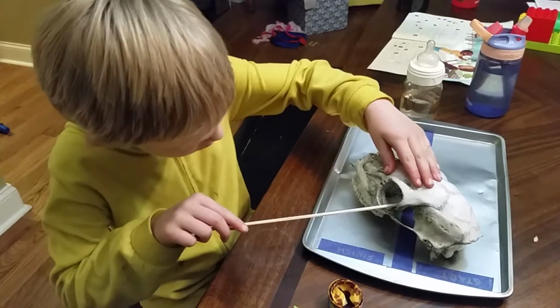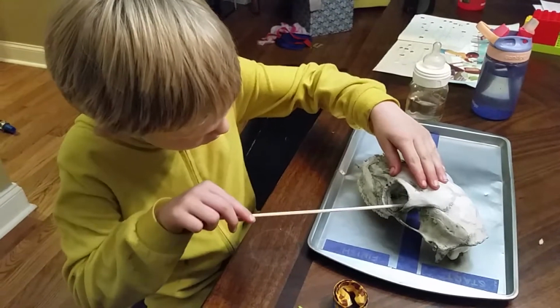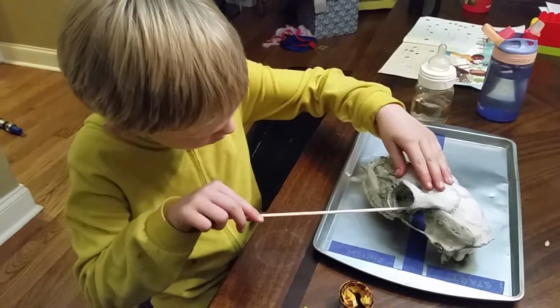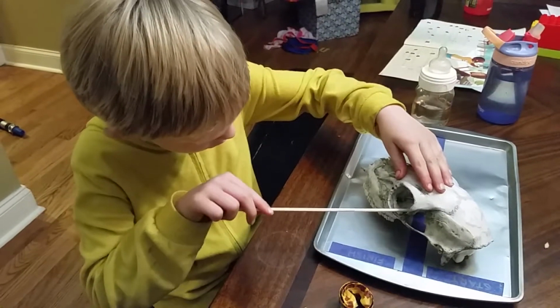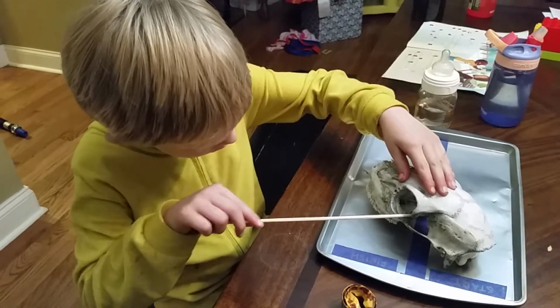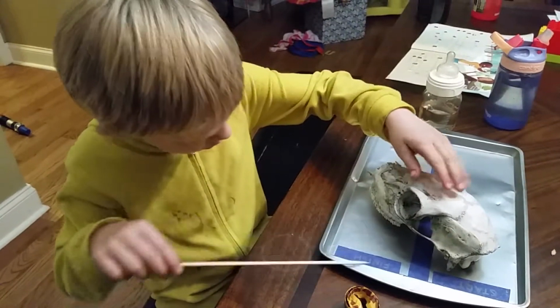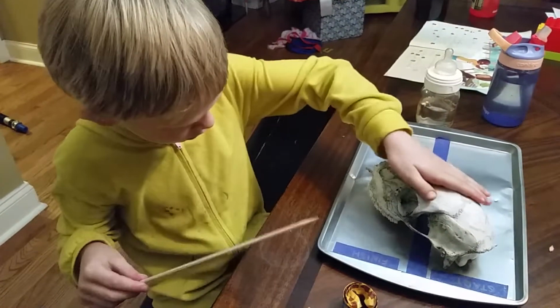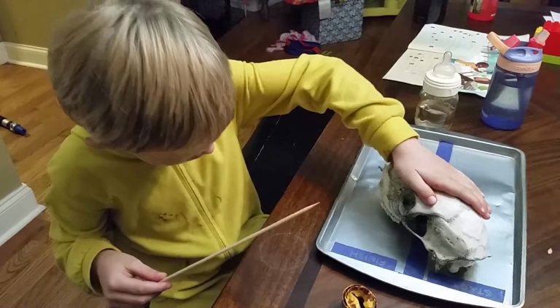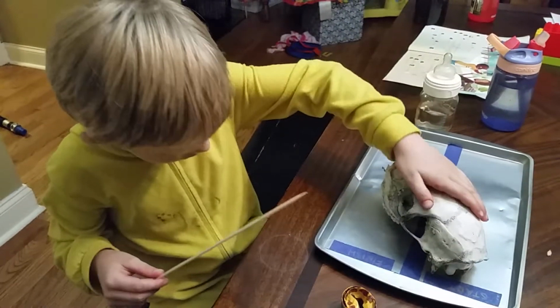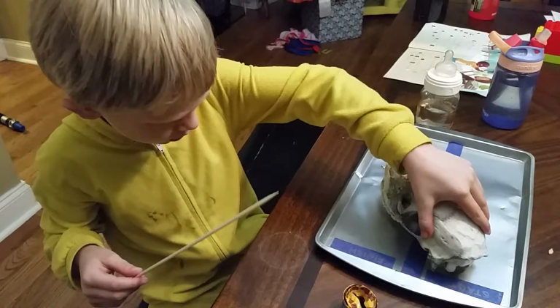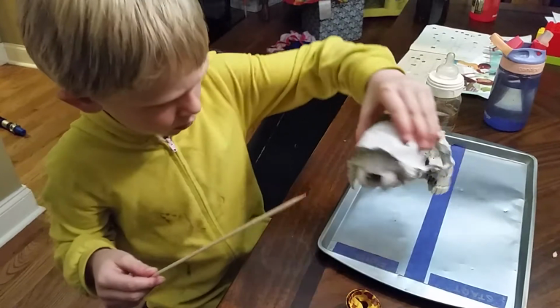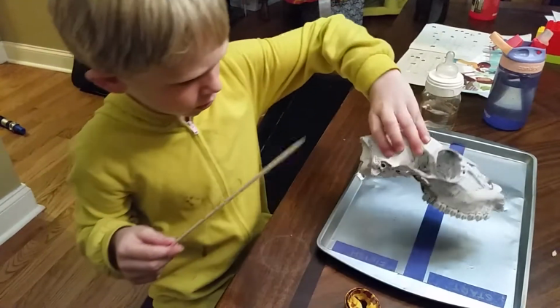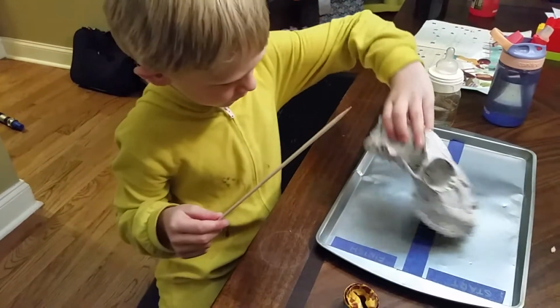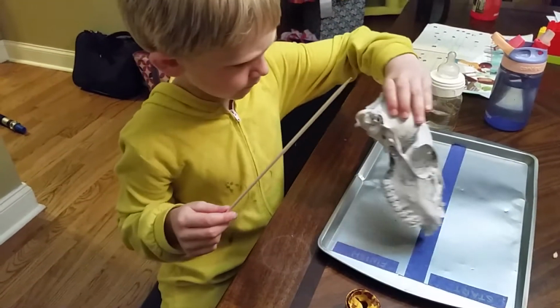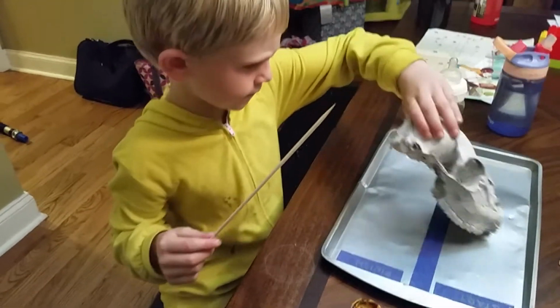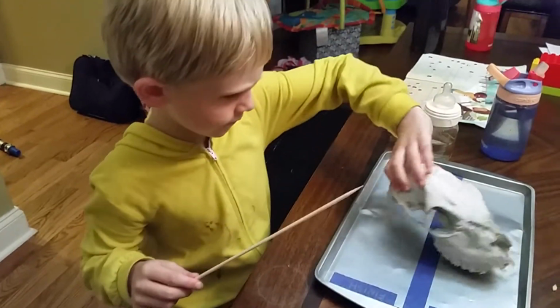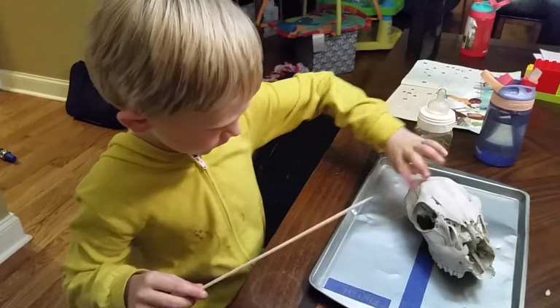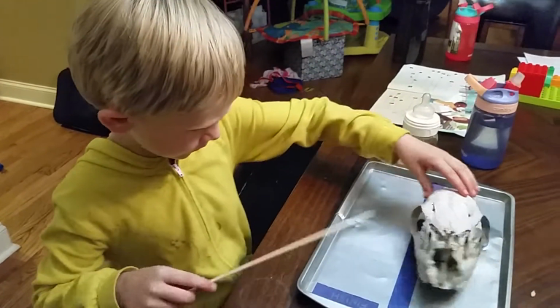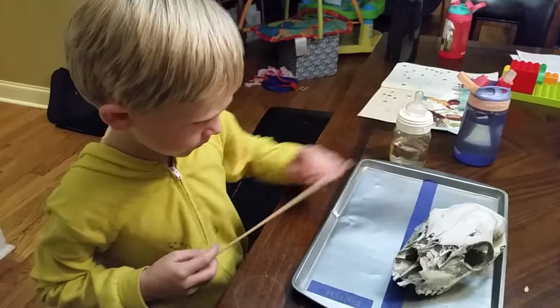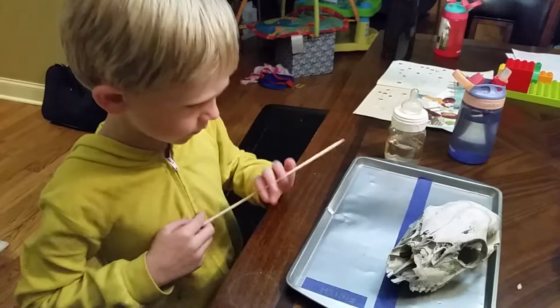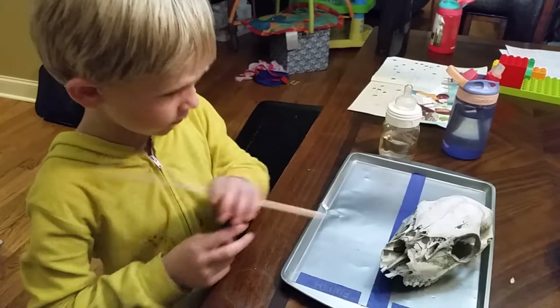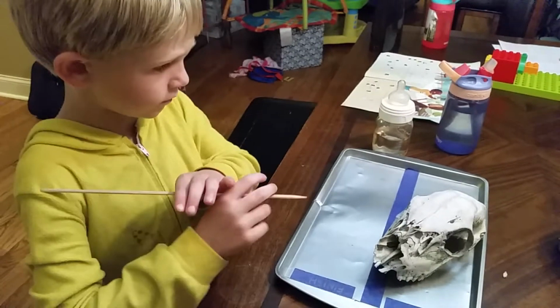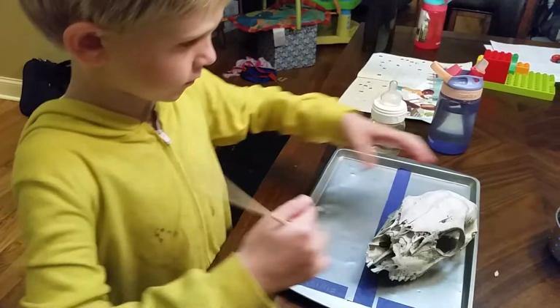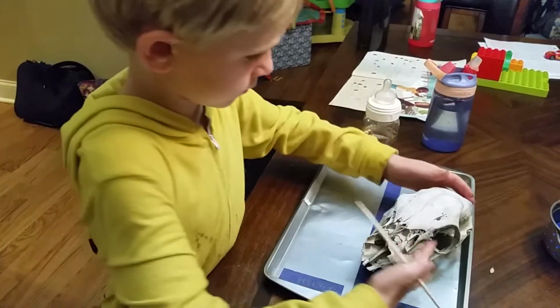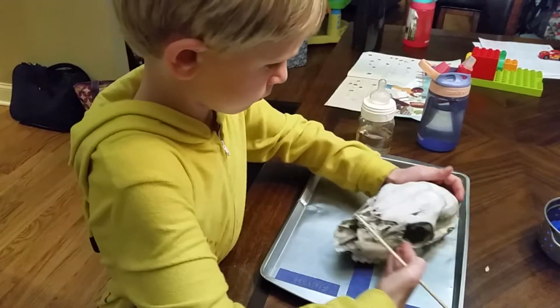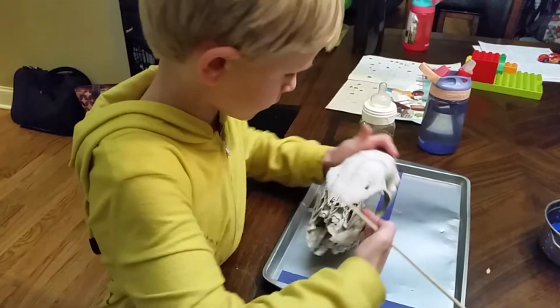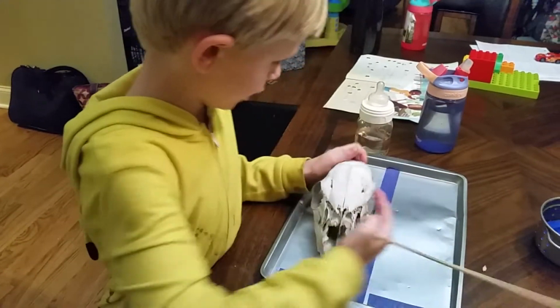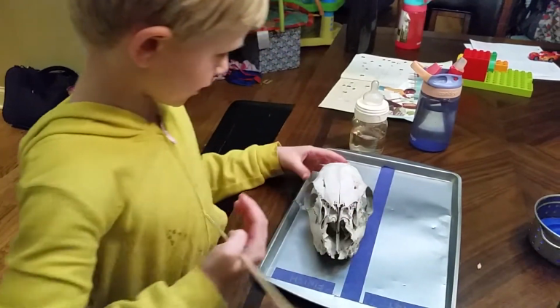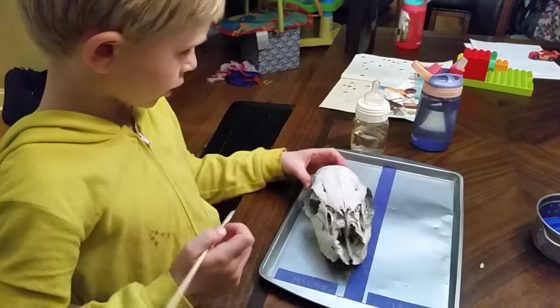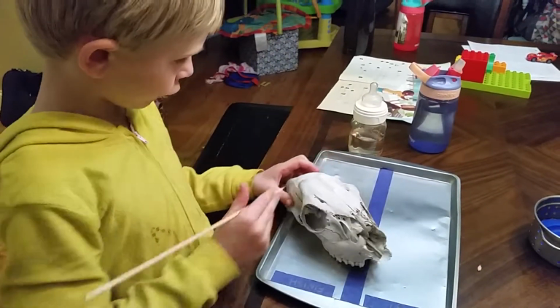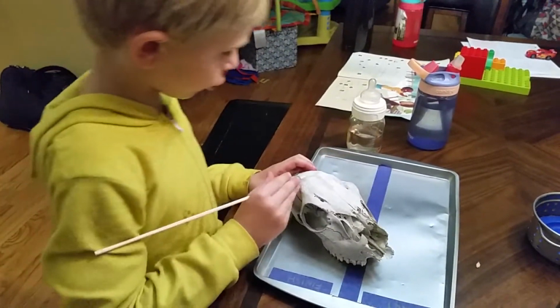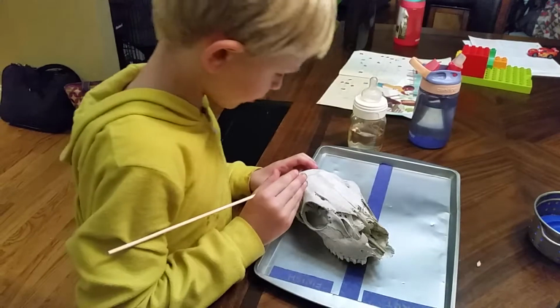Did you bid for it, find it, or did they just give it to you? I found it. Next to the railroad tracks. There's holes in it.